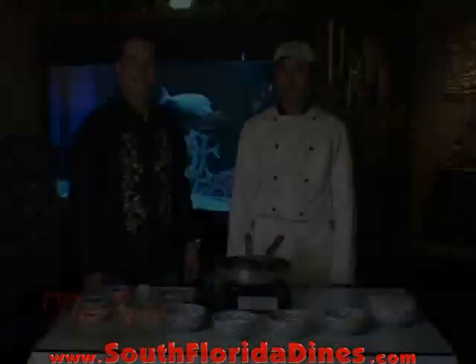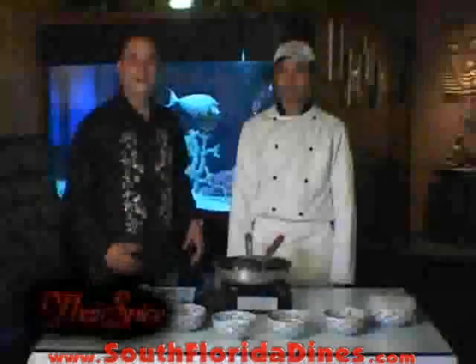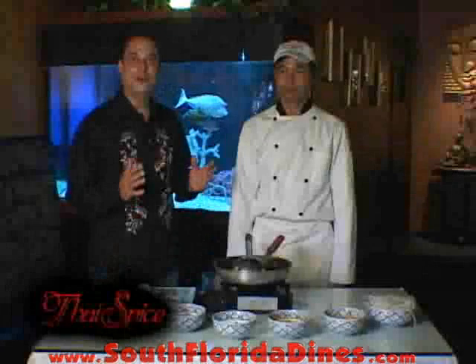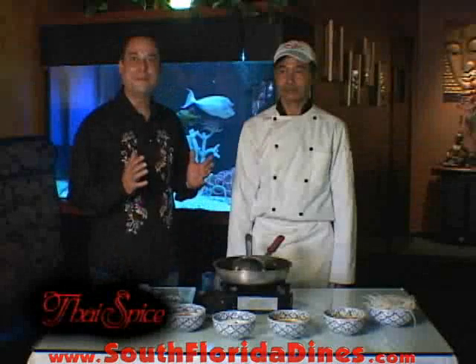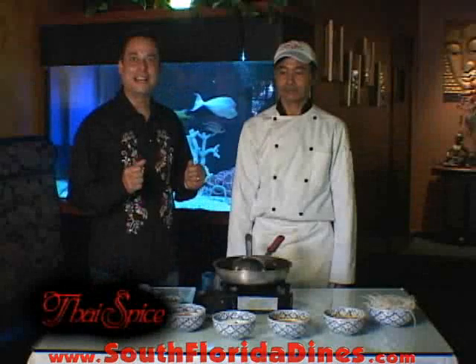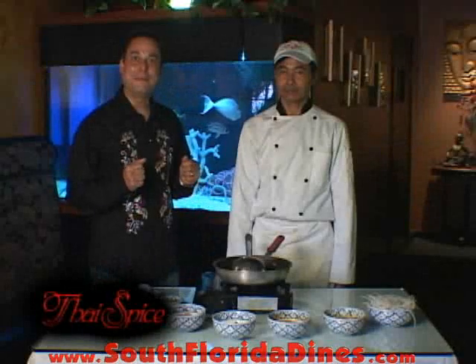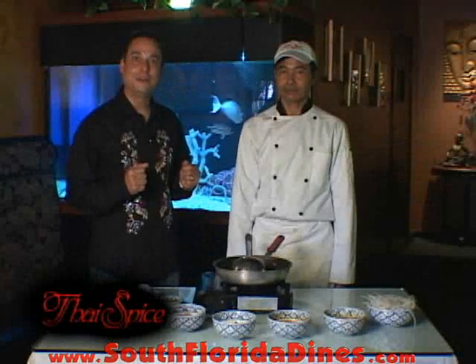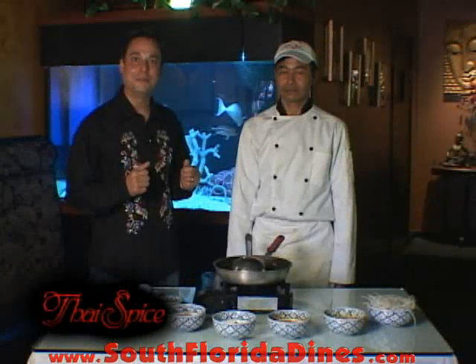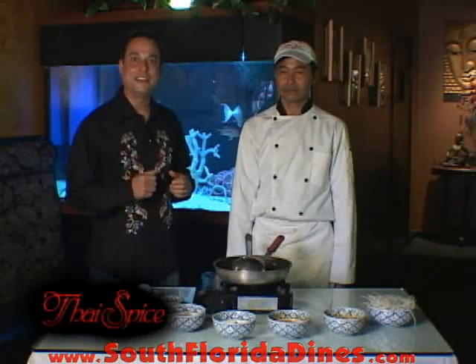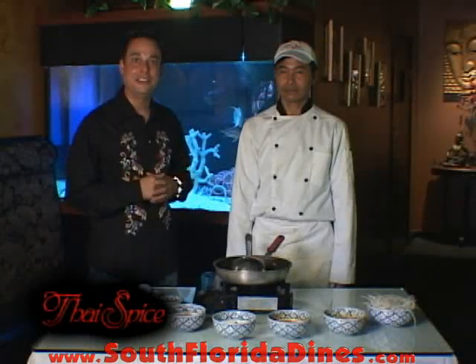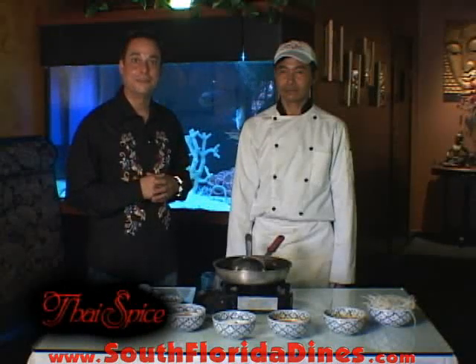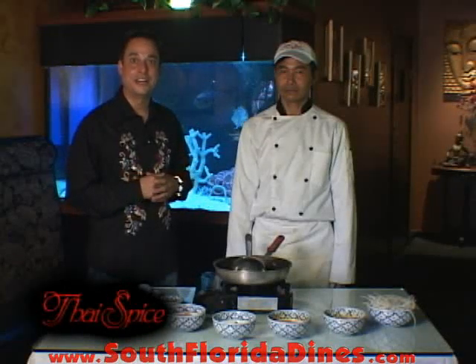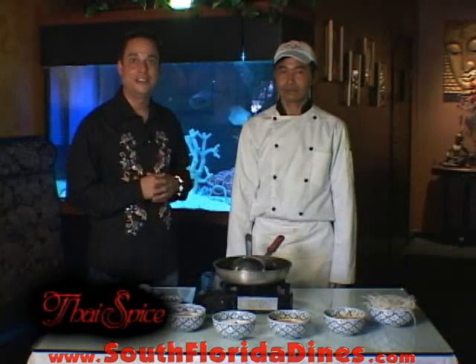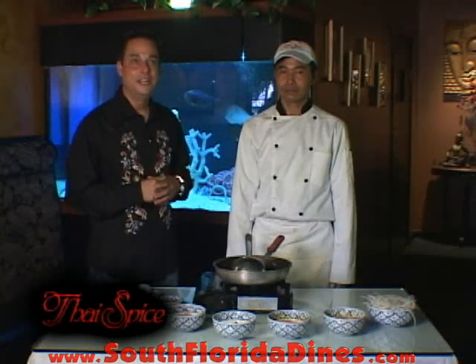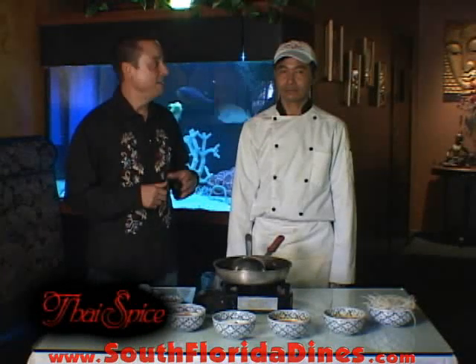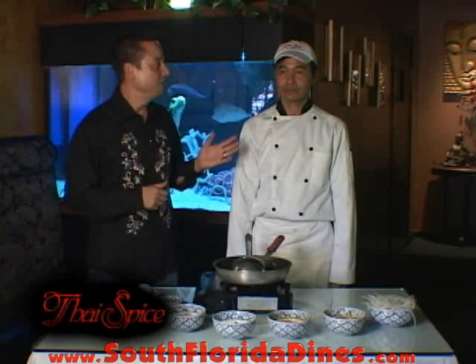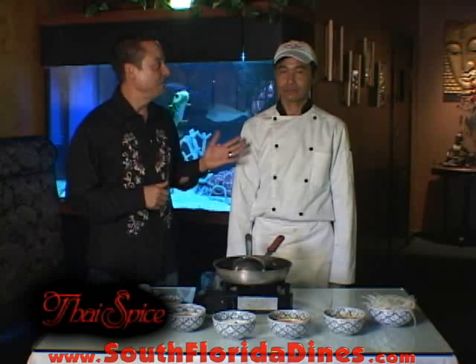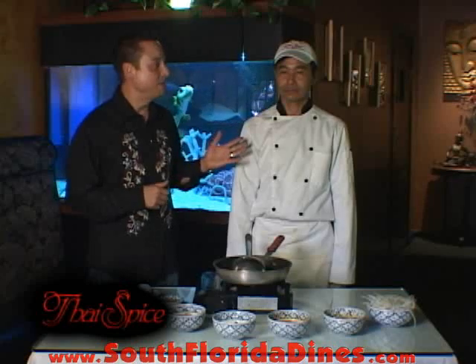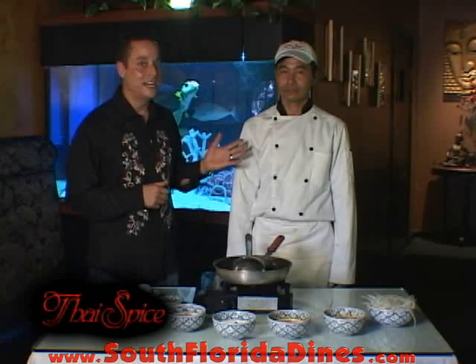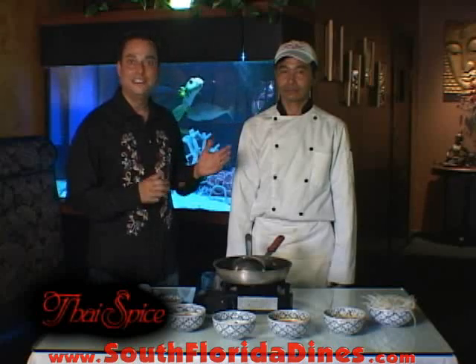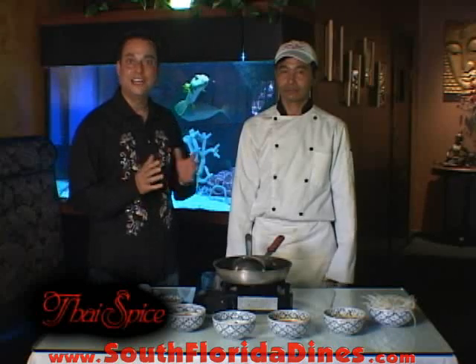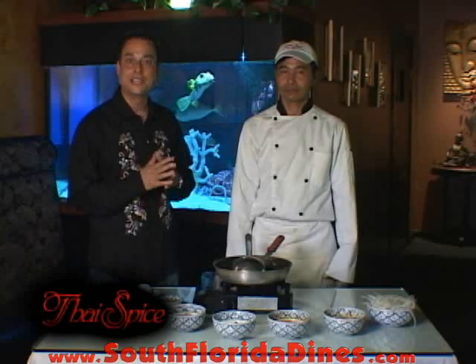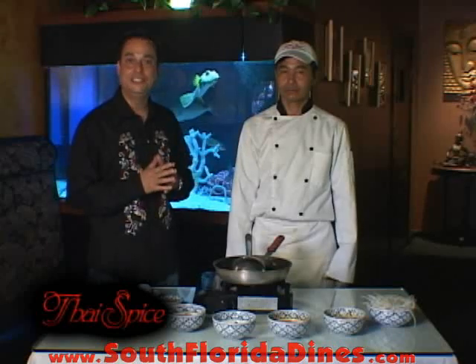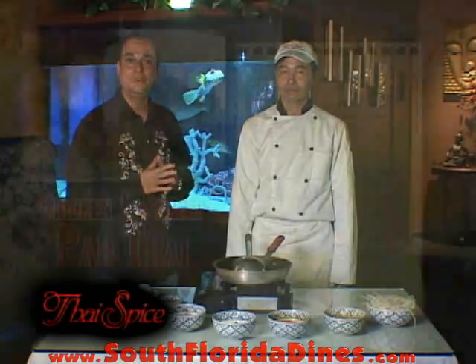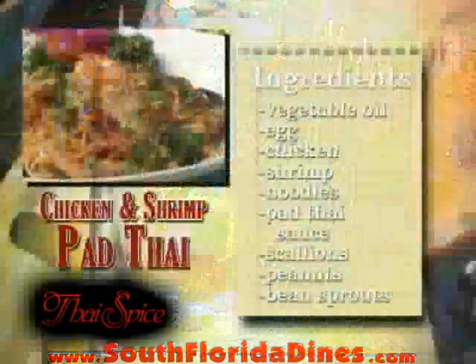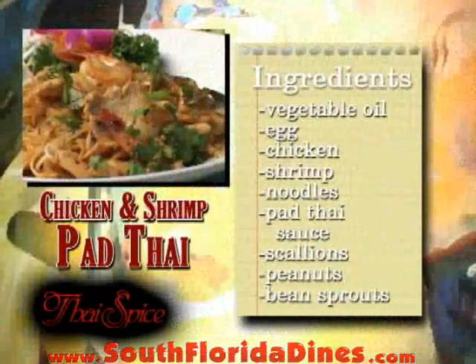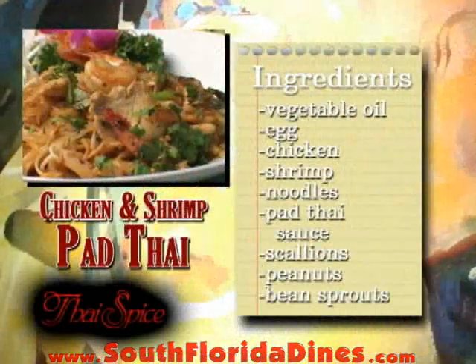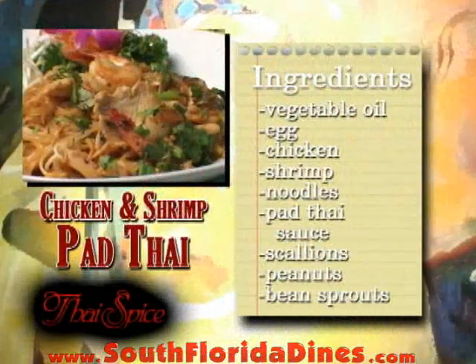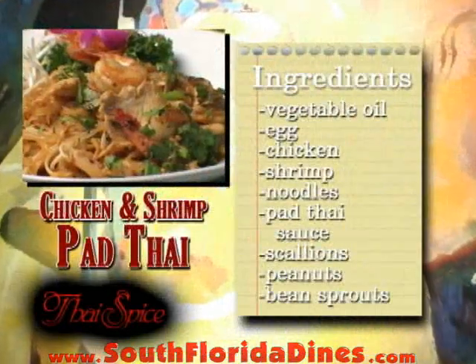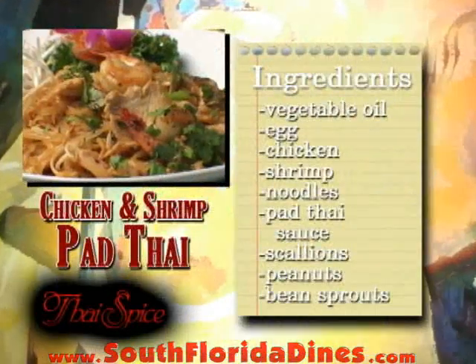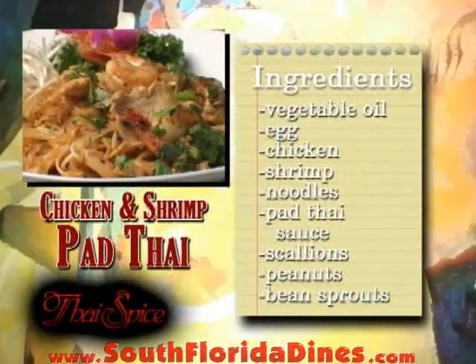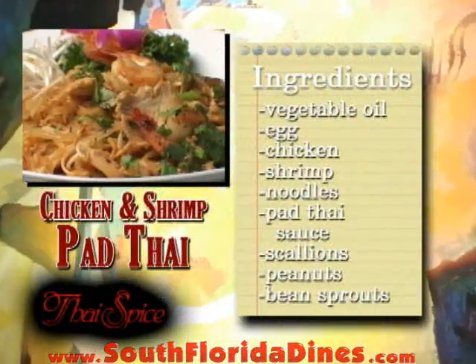Hello and welcome back. I'm Michael from Thai Spice in Fort Lauderdale and this is my chef Banyat, and today we're going to teach you how to make chicken and shrimp pad thai.